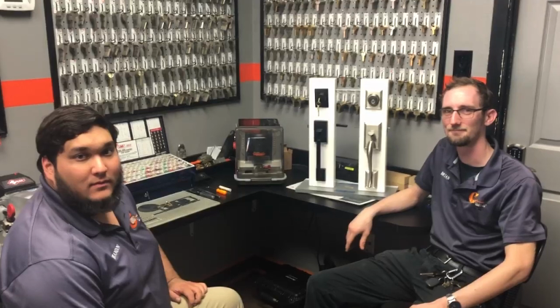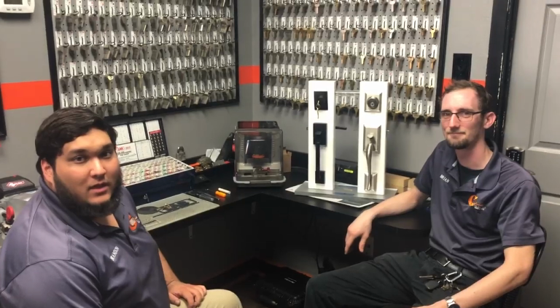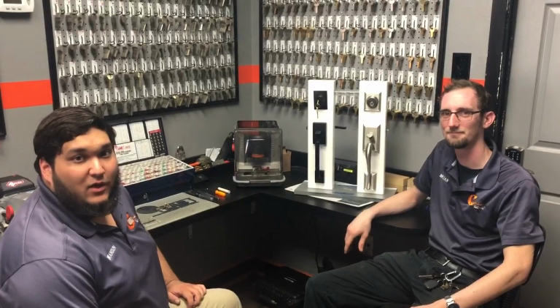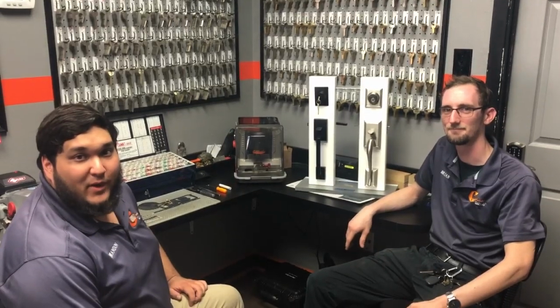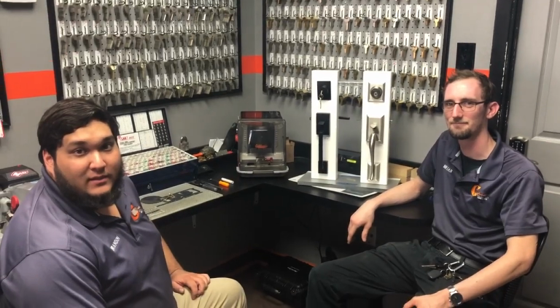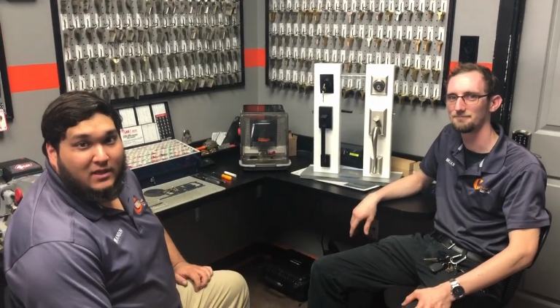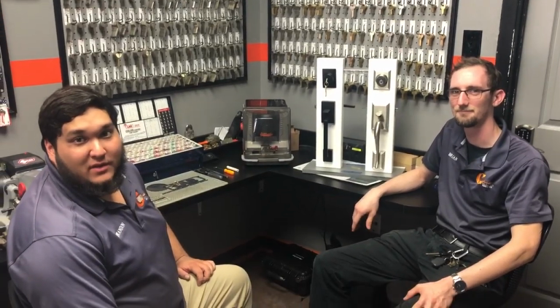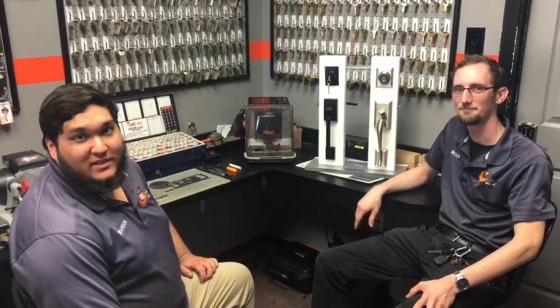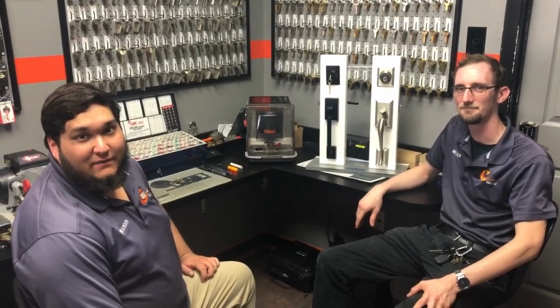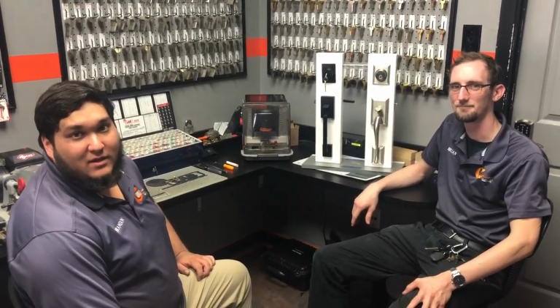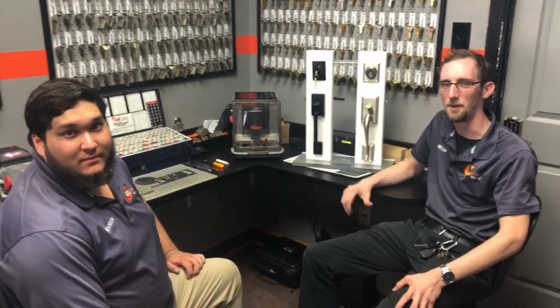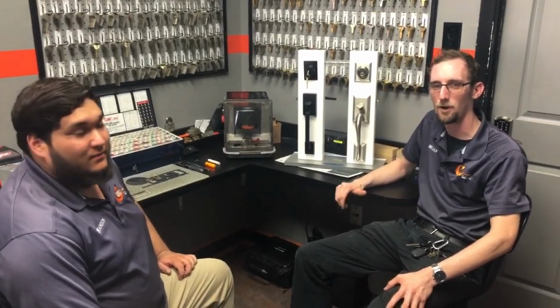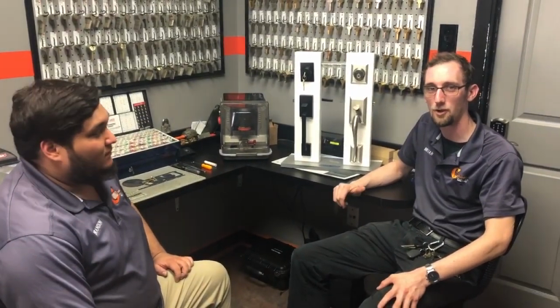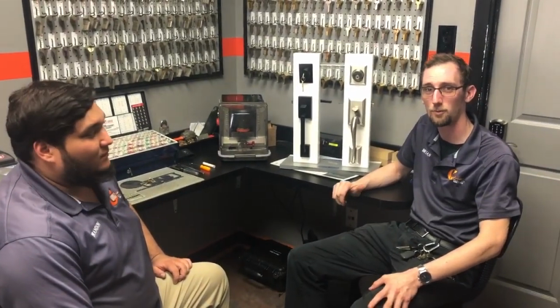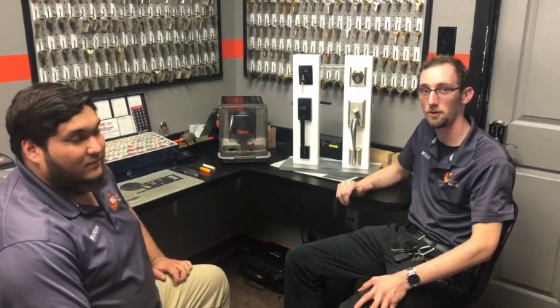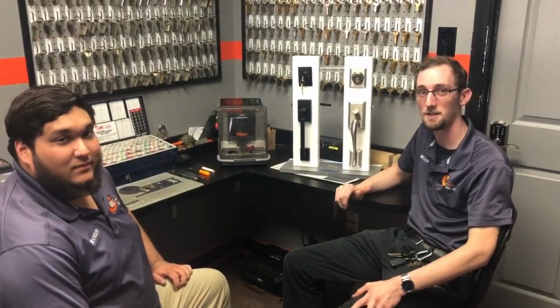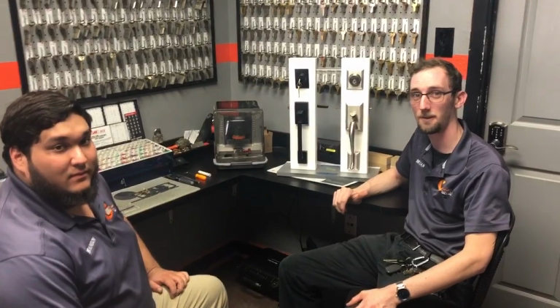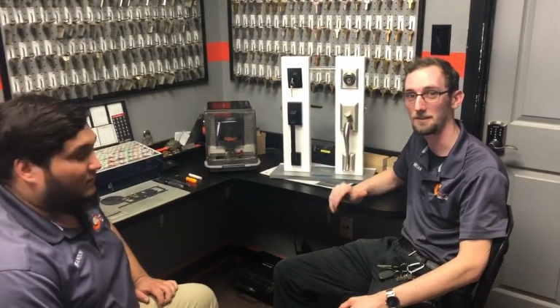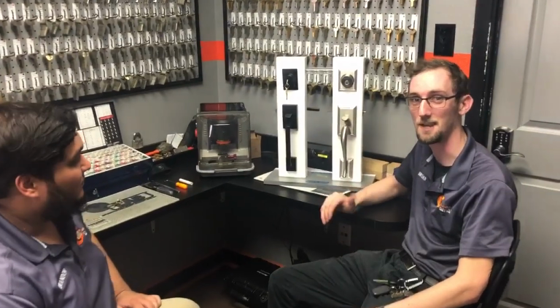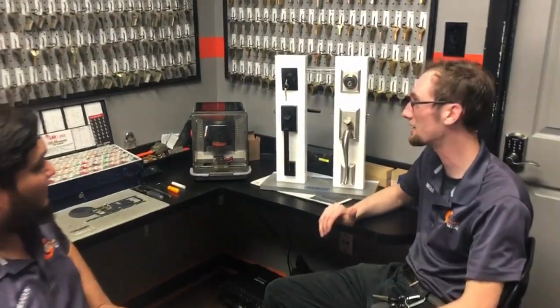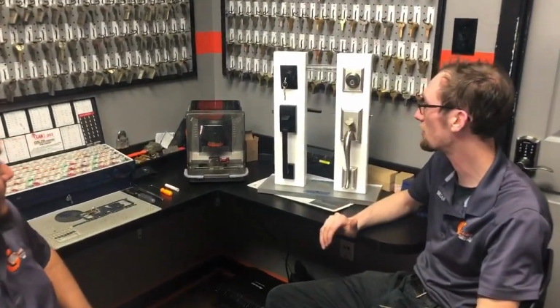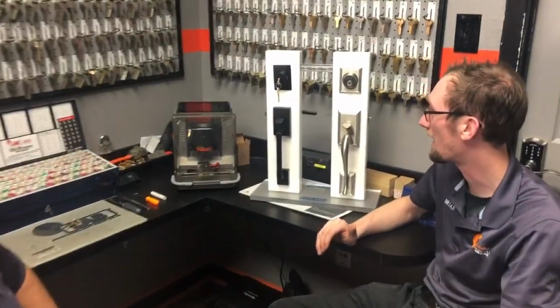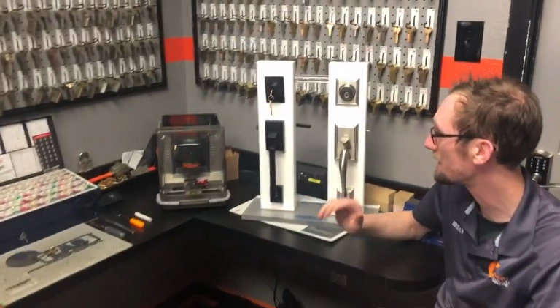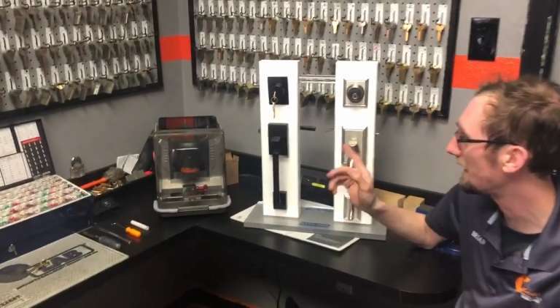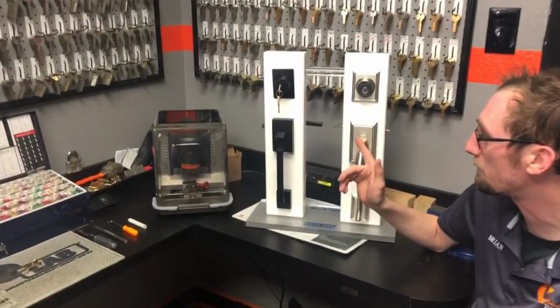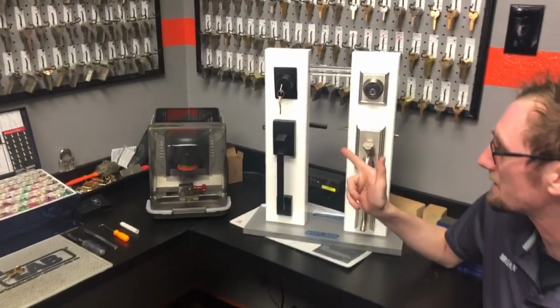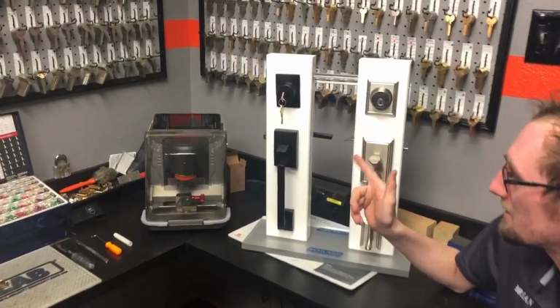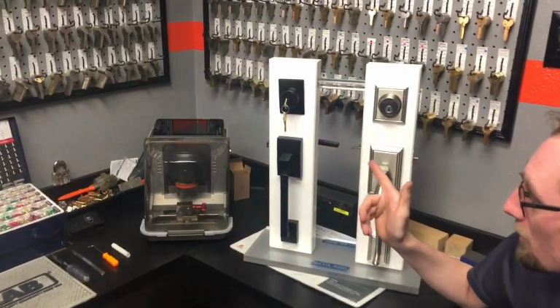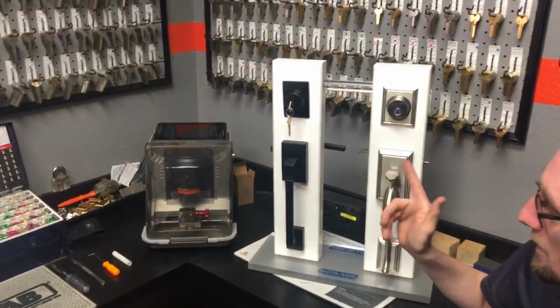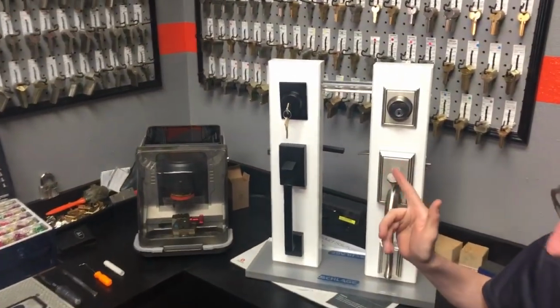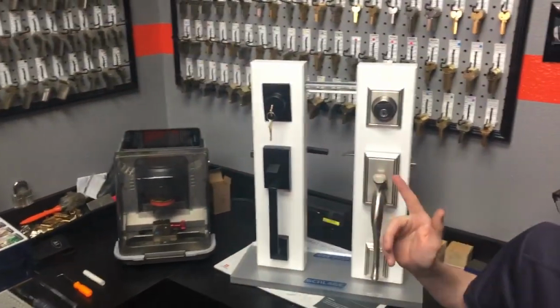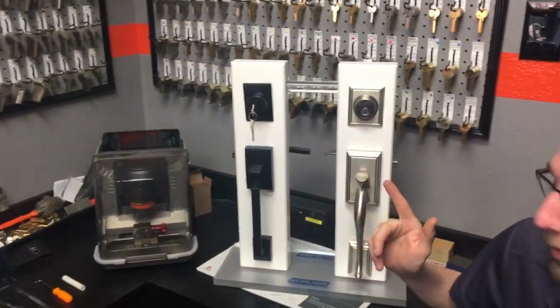Hello, I'm Brandon Gonzalez with Guardian Safe & Lock. I'm Brian Jarbo with Guardian Safe & Lock, and today we're going to show you how to re-key a basic simple Schlage deadbolt.